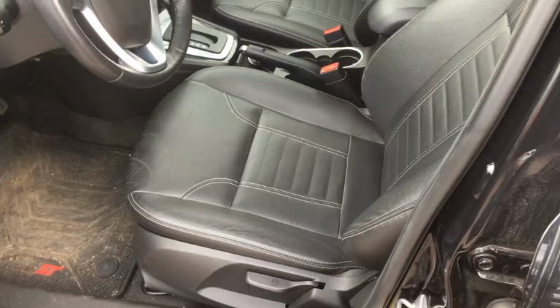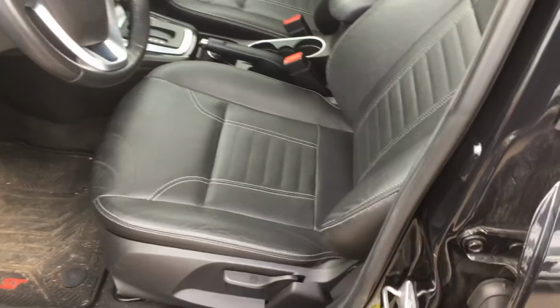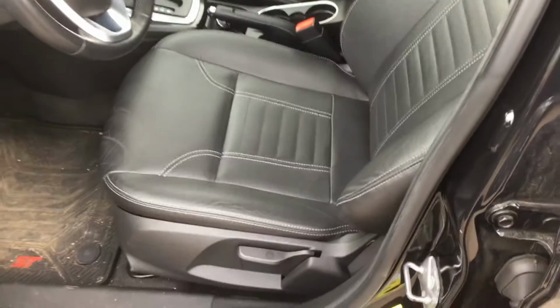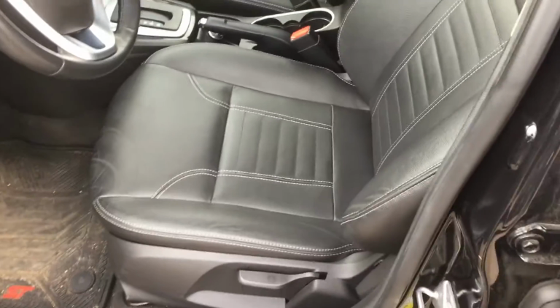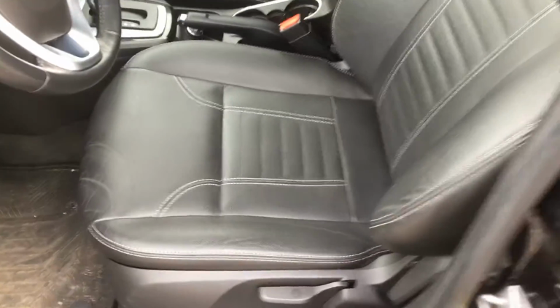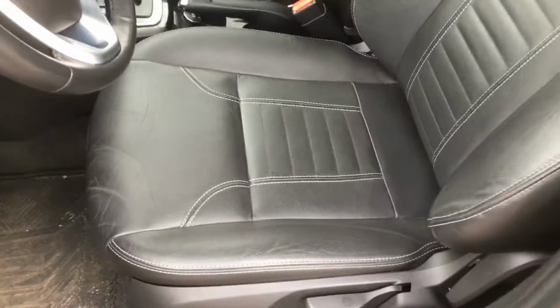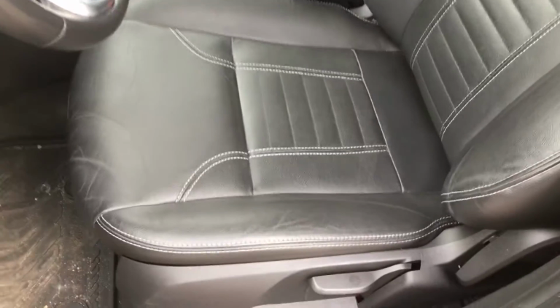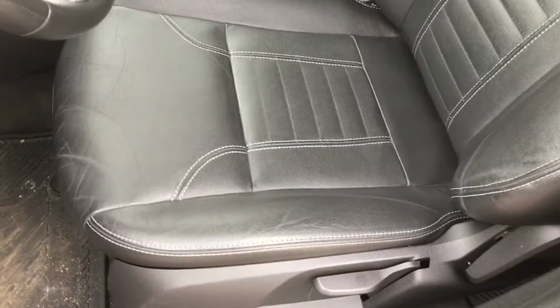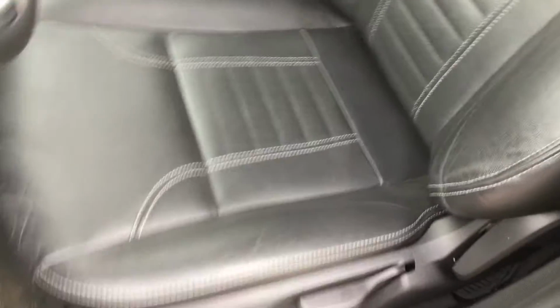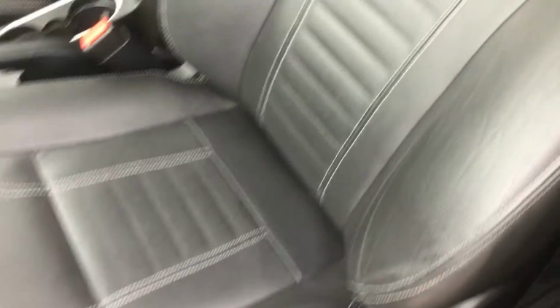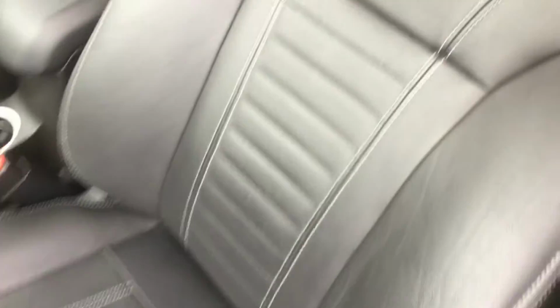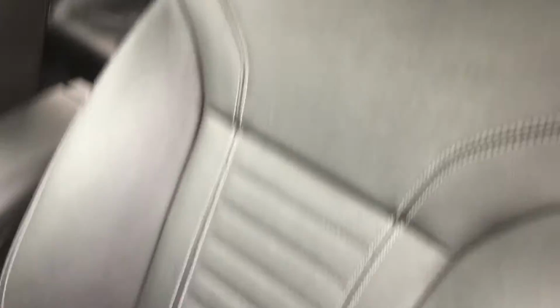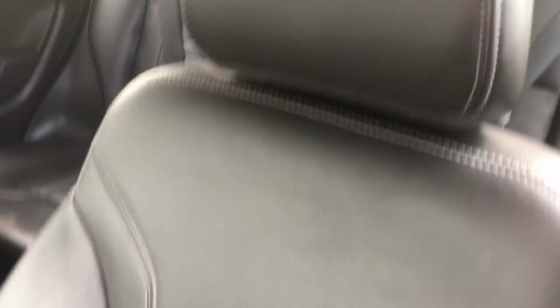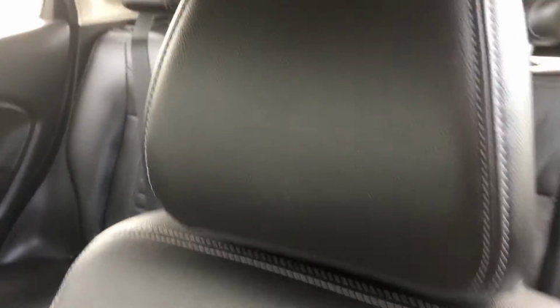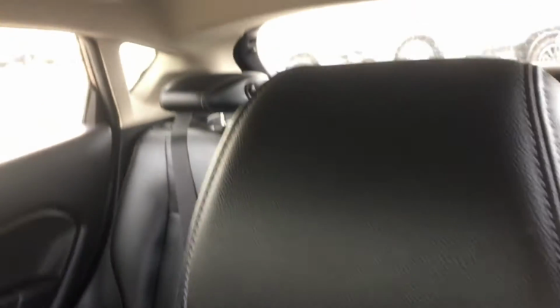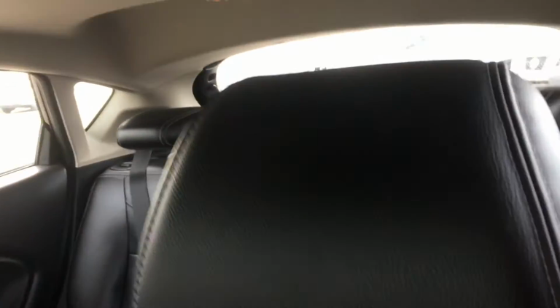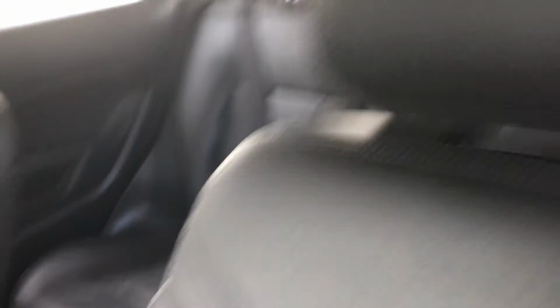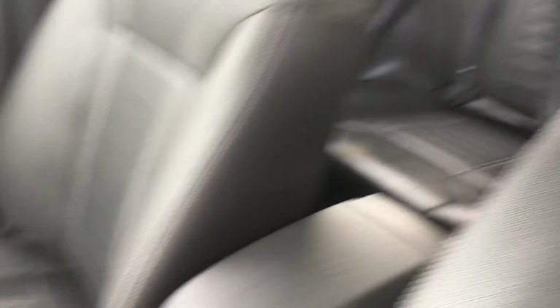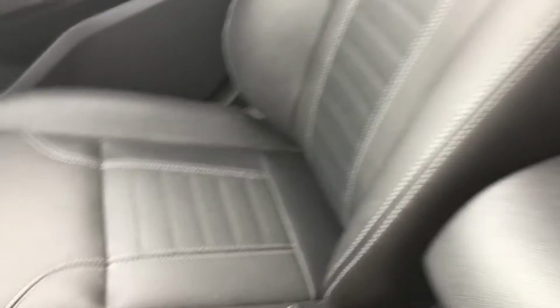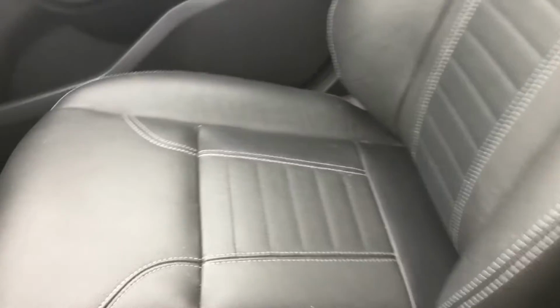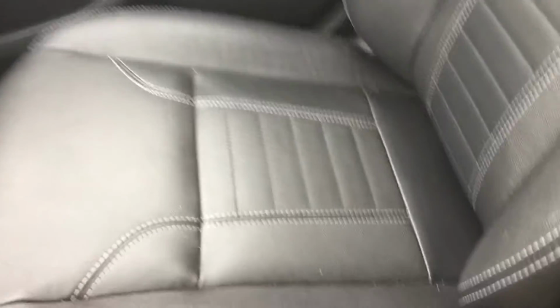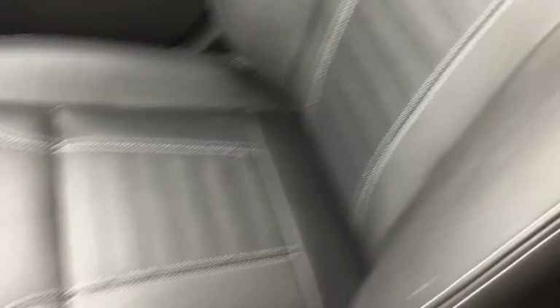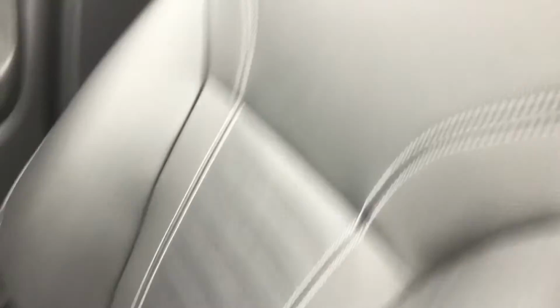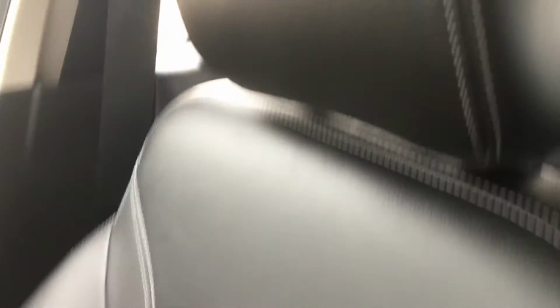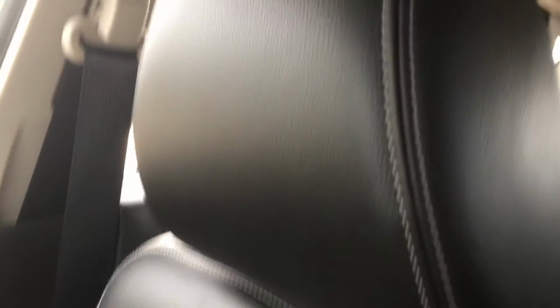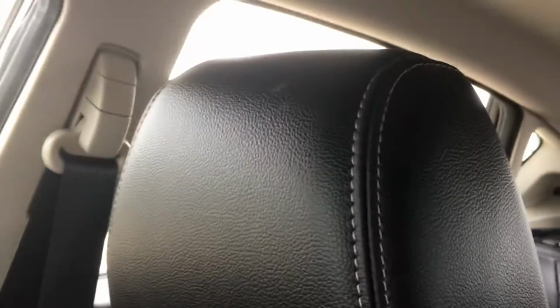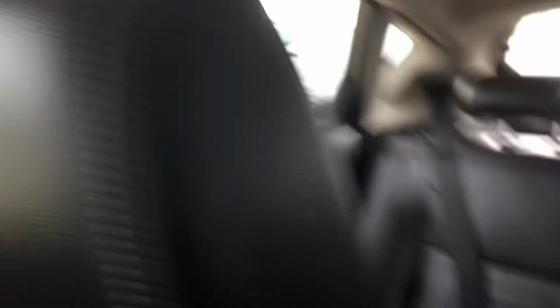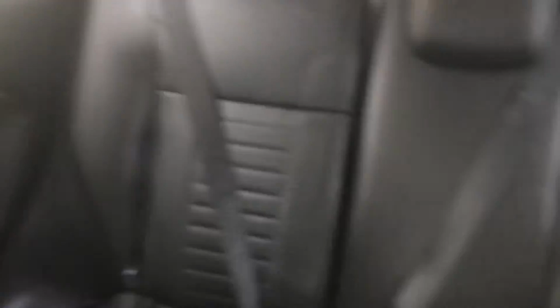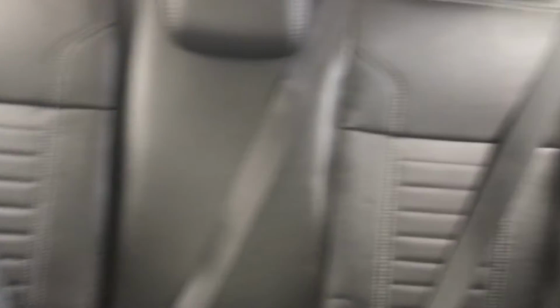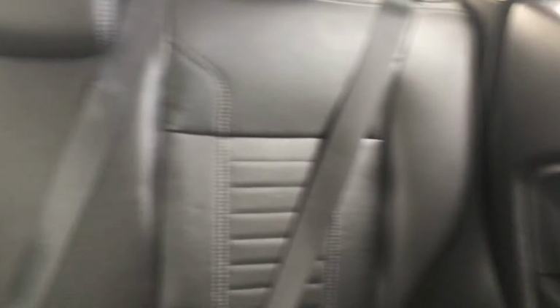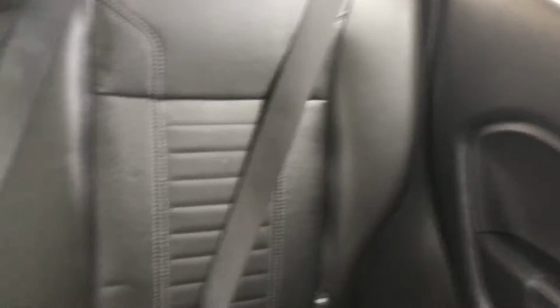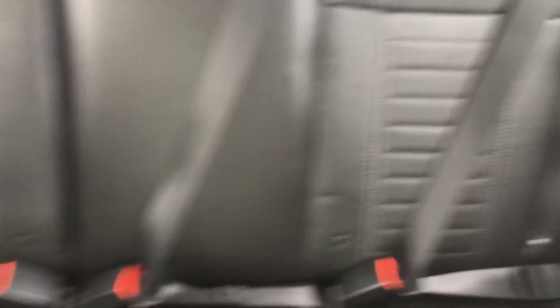The interior is in excellent shape too with your heated leather seating, no tears, no burns, great shape, nice space in the back.